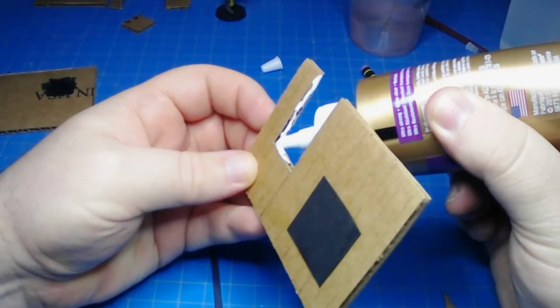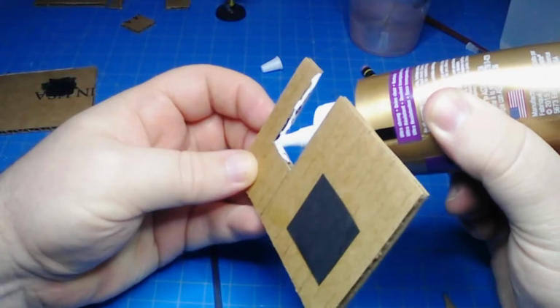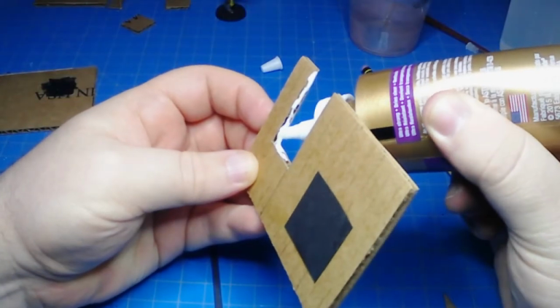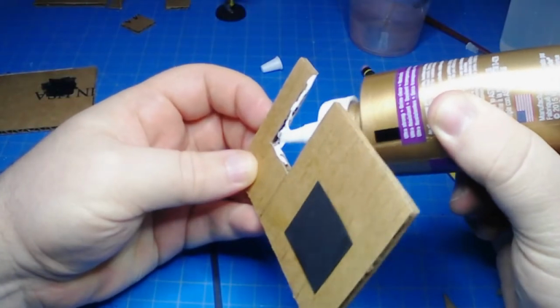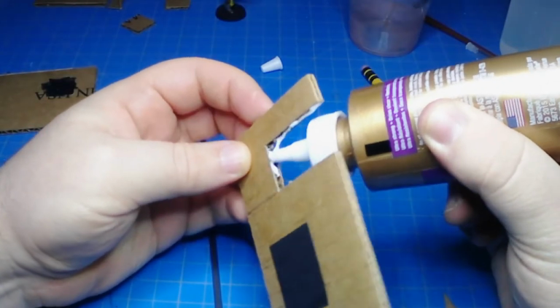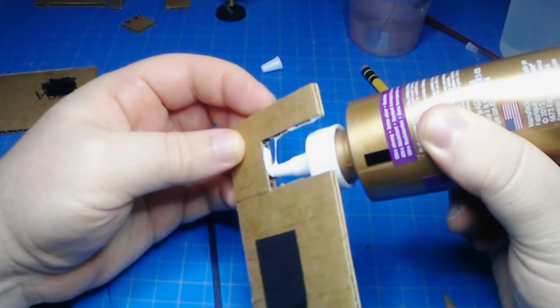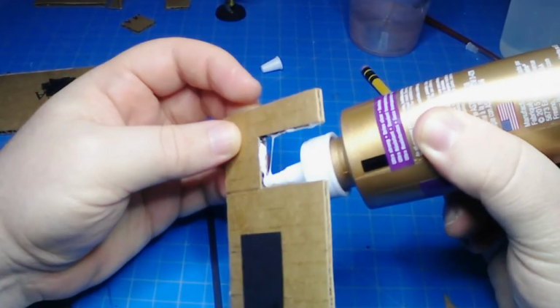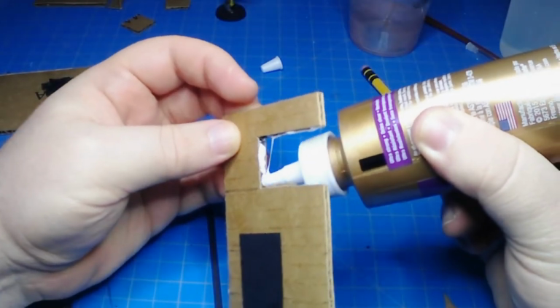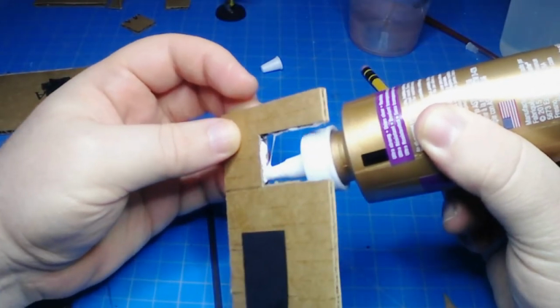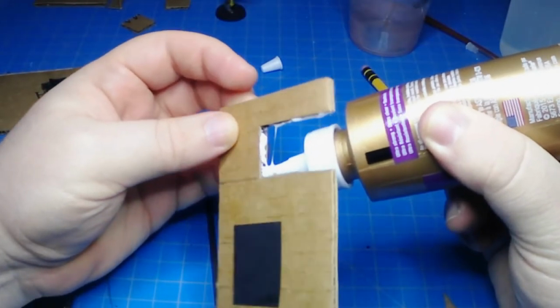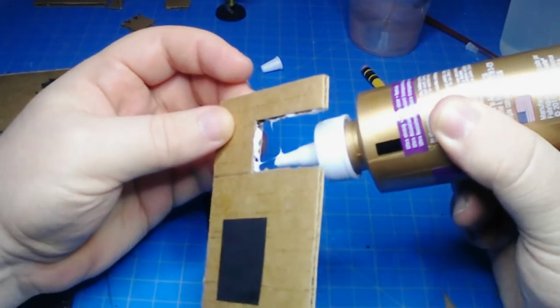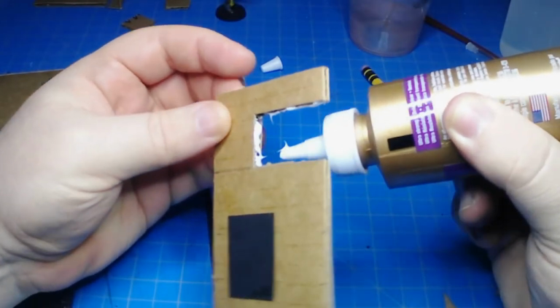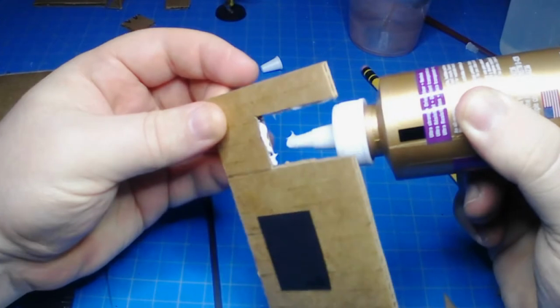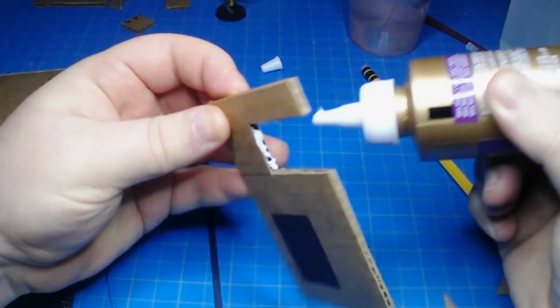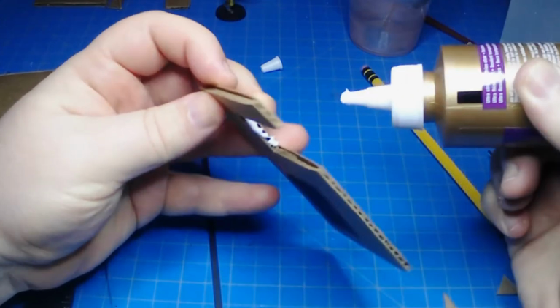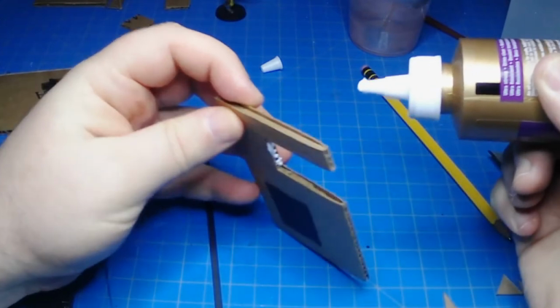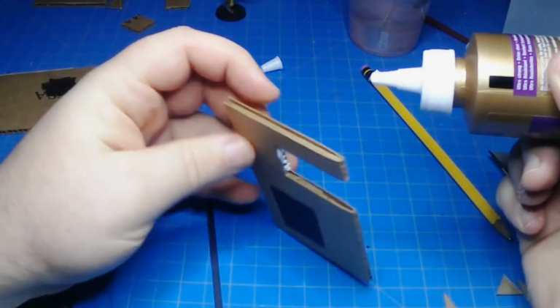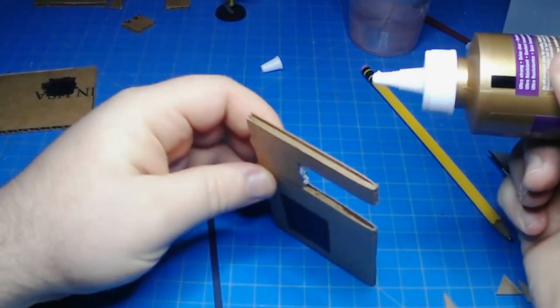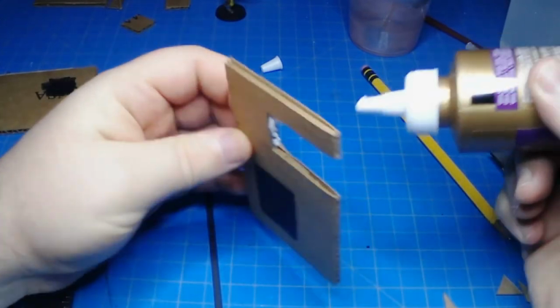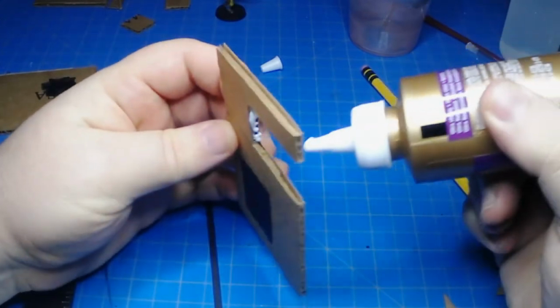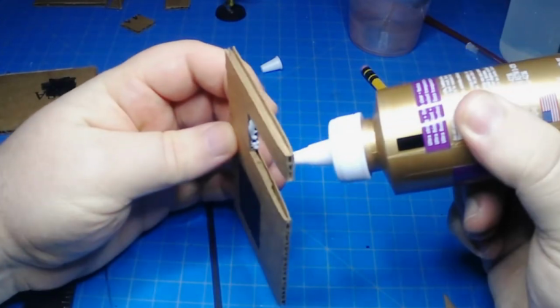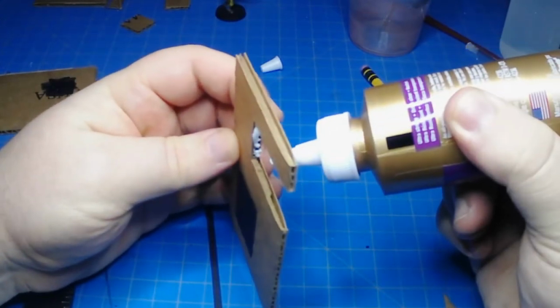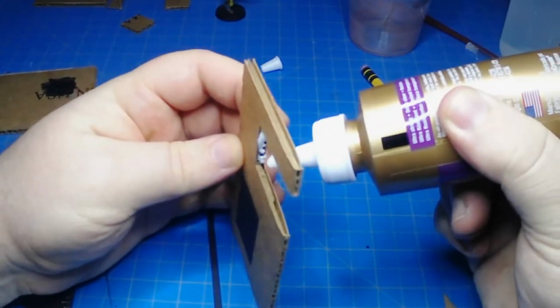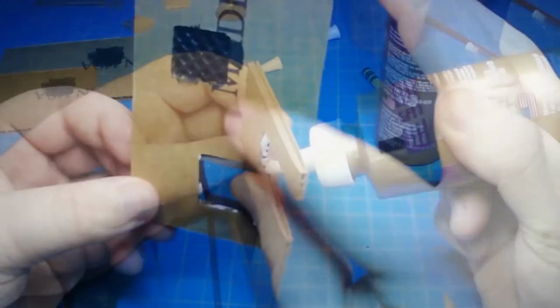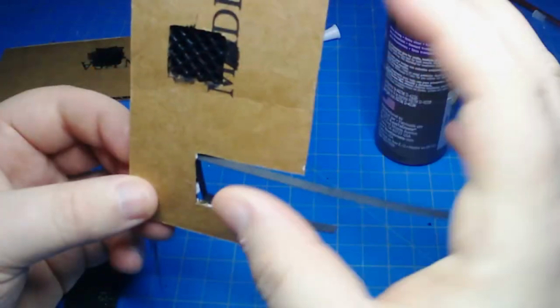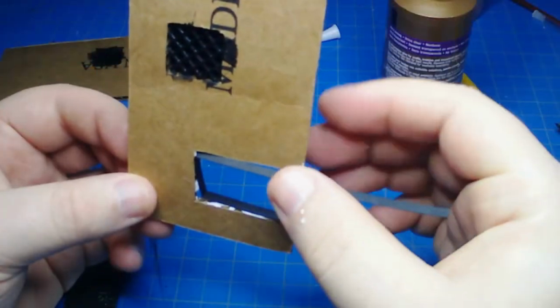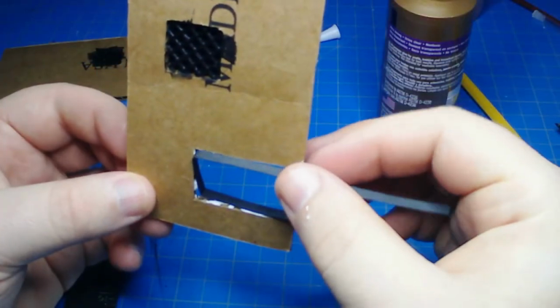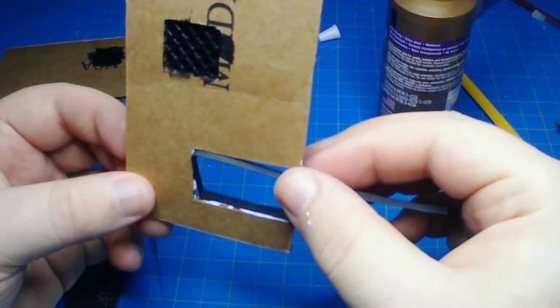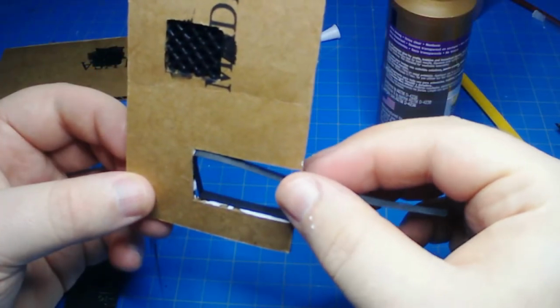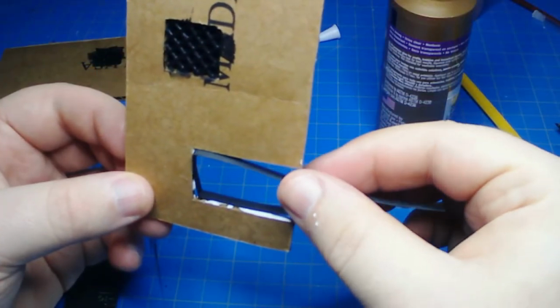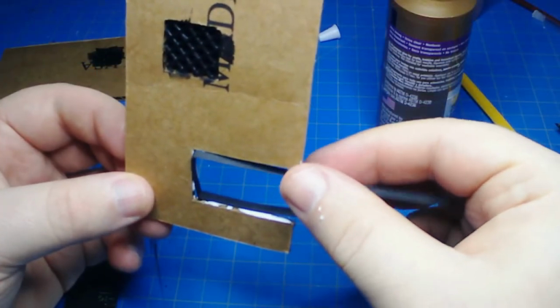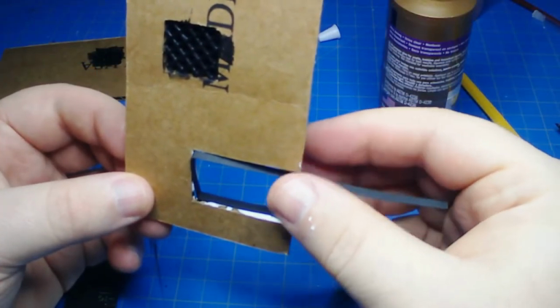I used some heavy cardstock here to cover over the corrugation on the inside of the door, so that it kind of looked like a smooth space that the door was in.